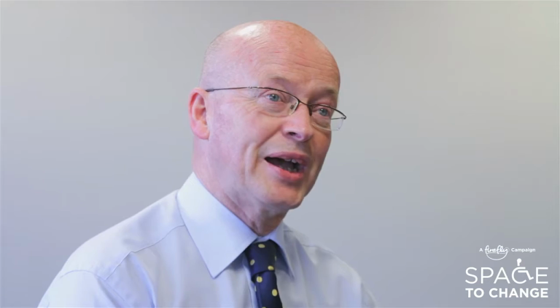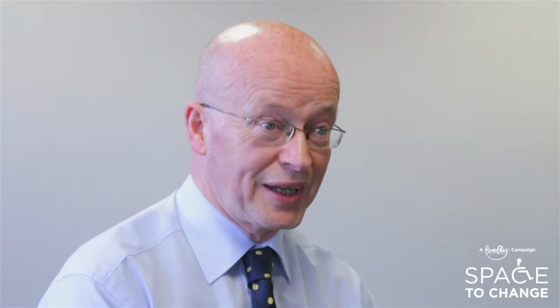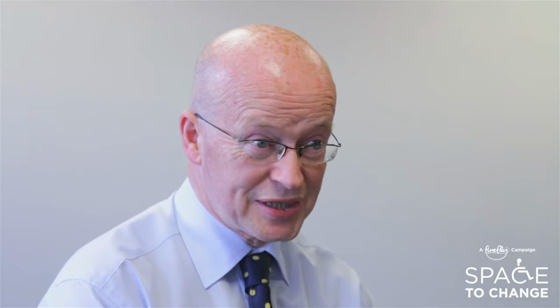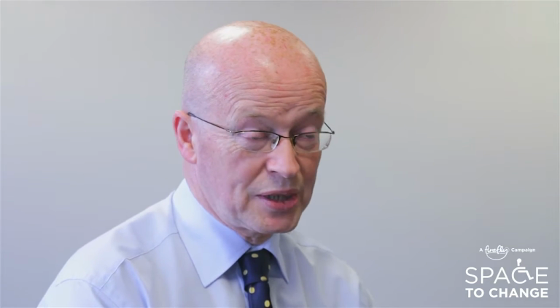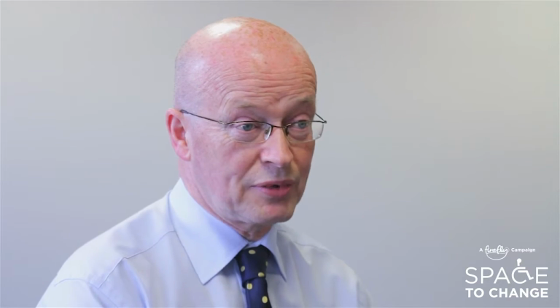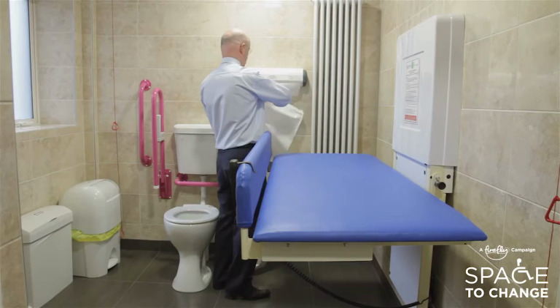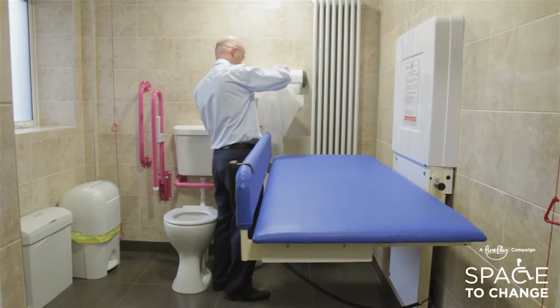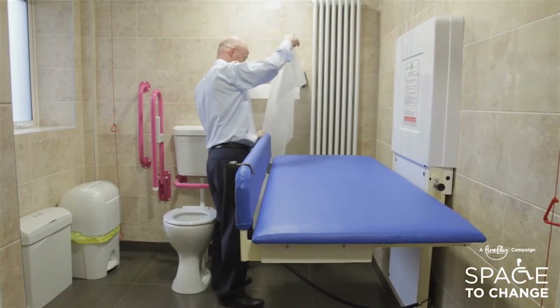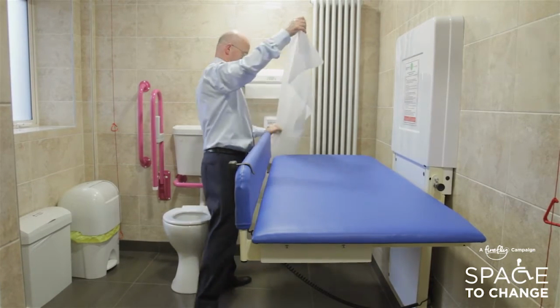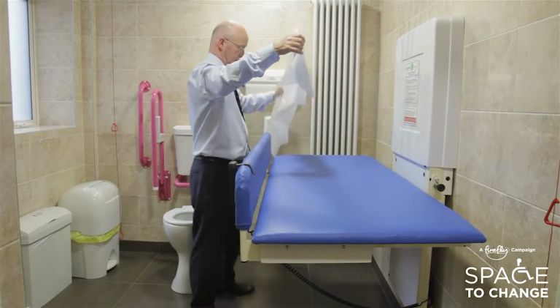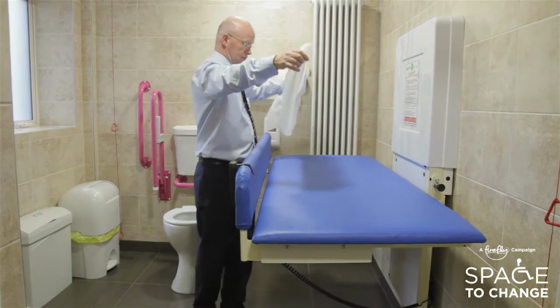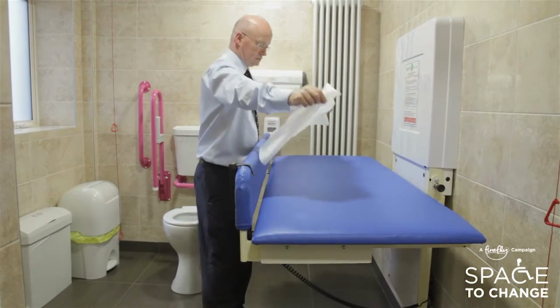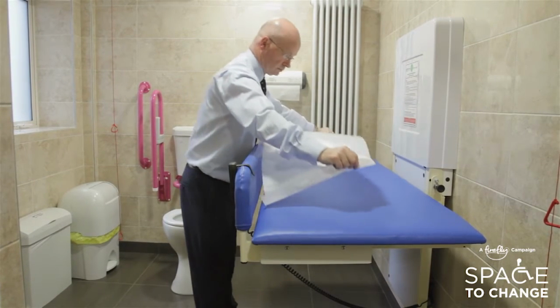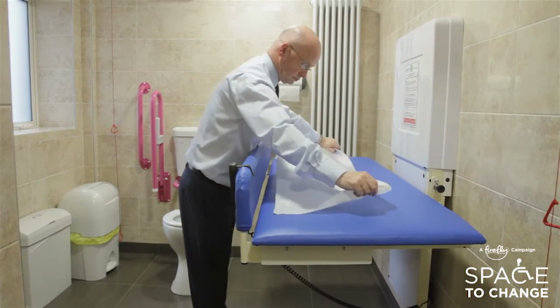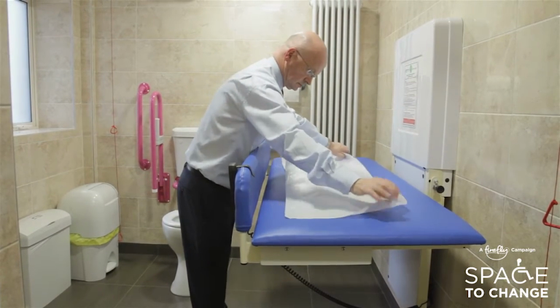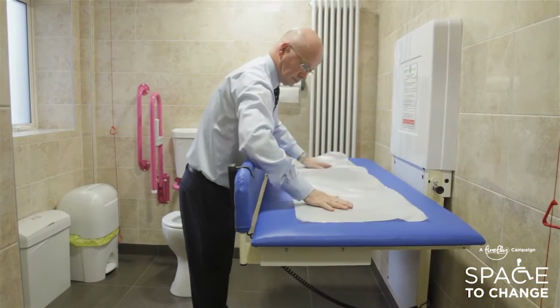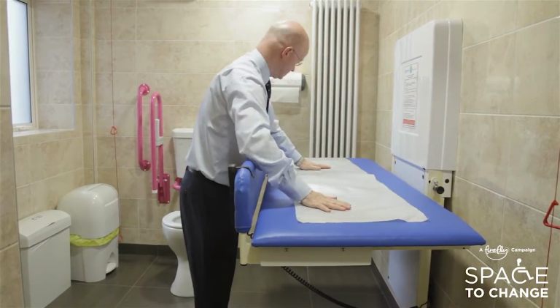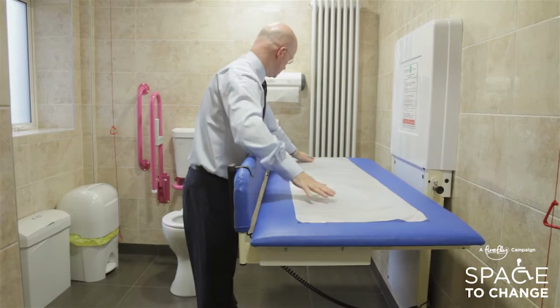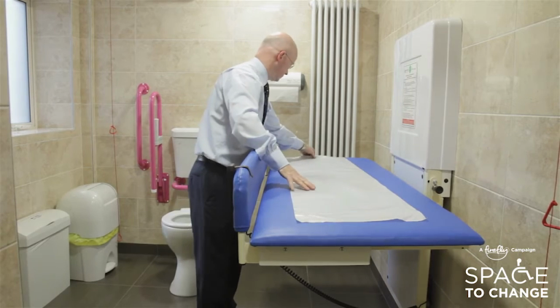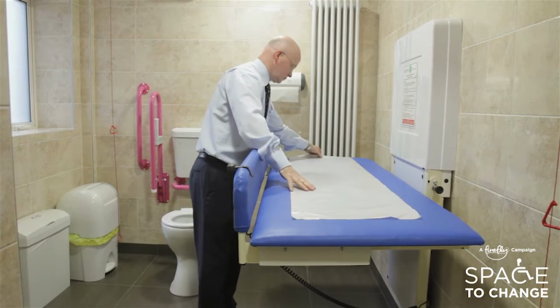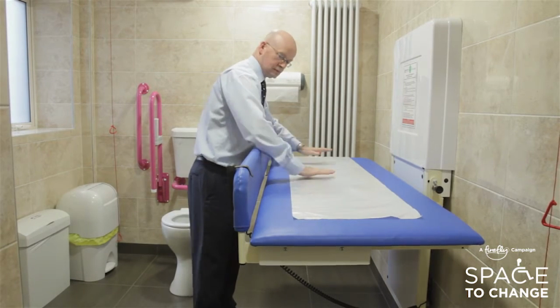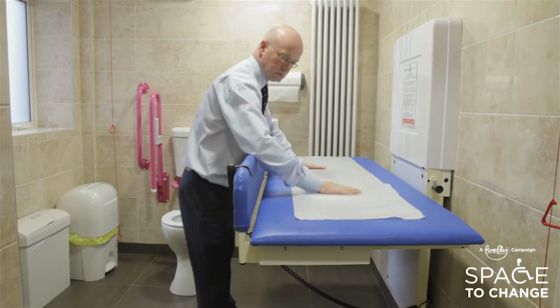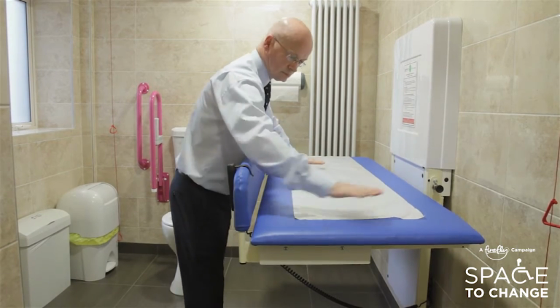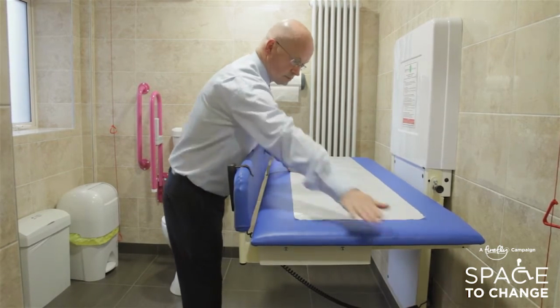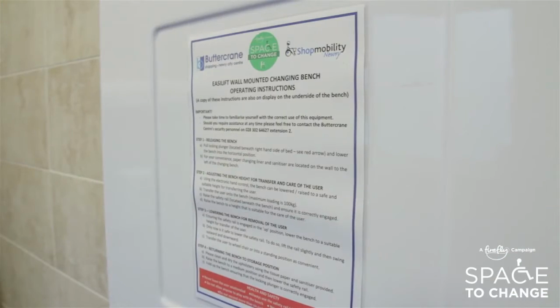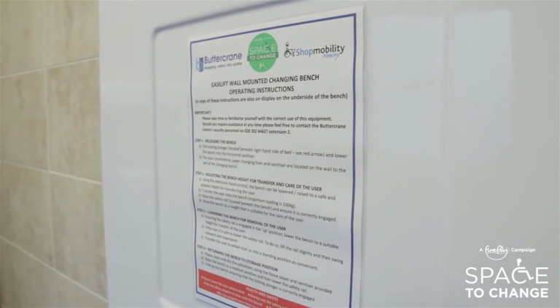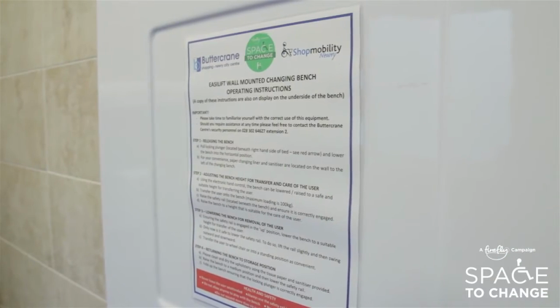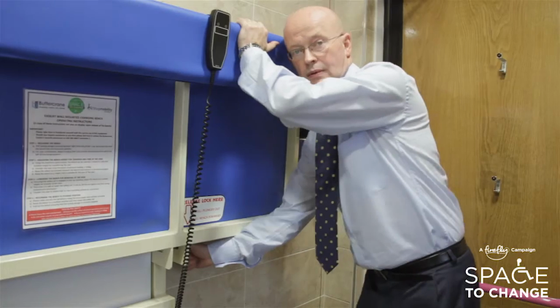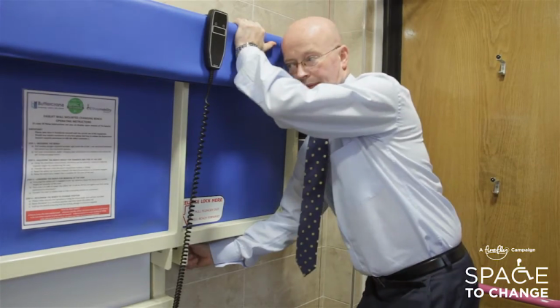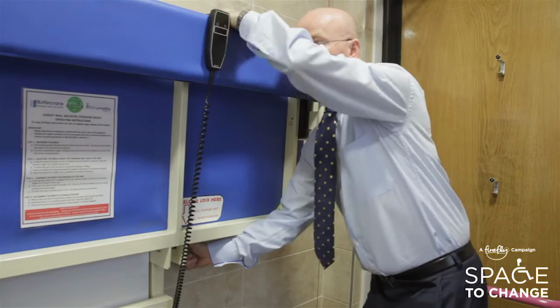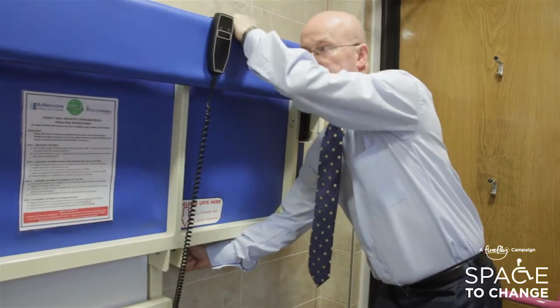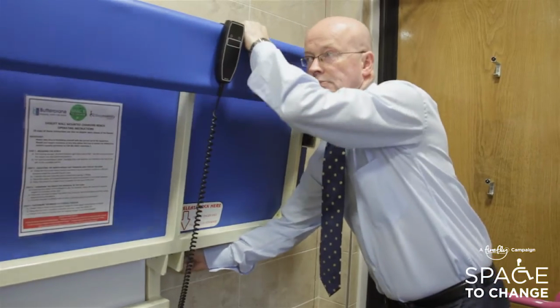I'm delighted to say we've been able to retrofit an electronic full-size changing bench. The height adjustable changing bench is really easy for parents to use. There are full instructions, but to begin you just pull this lever.